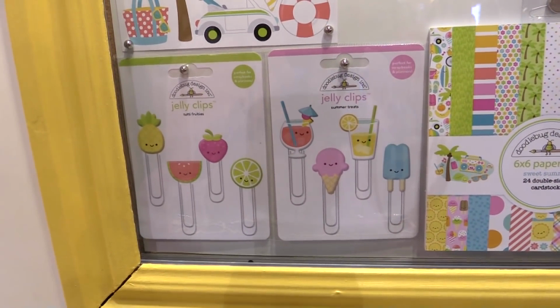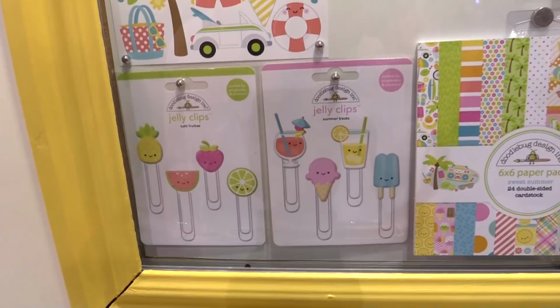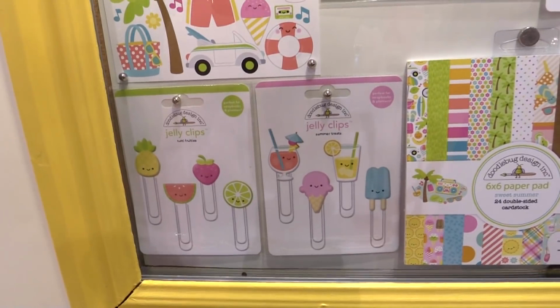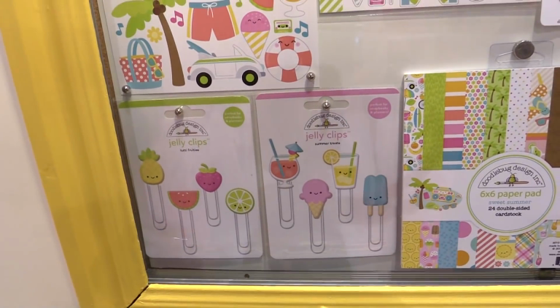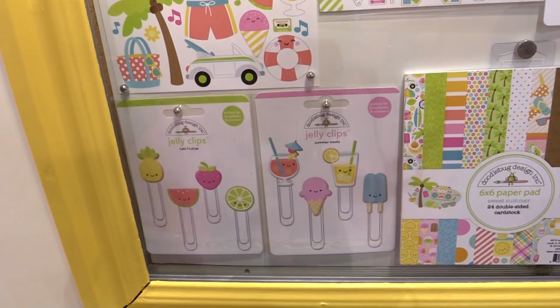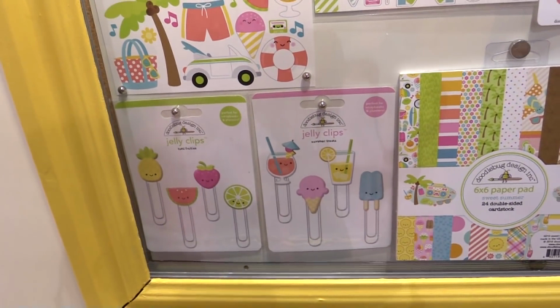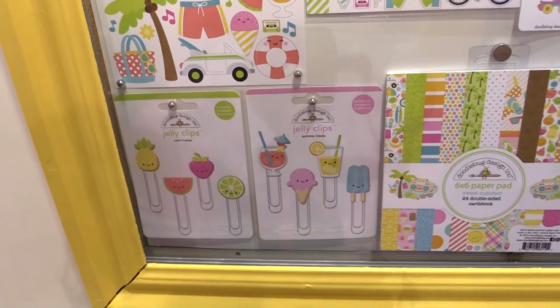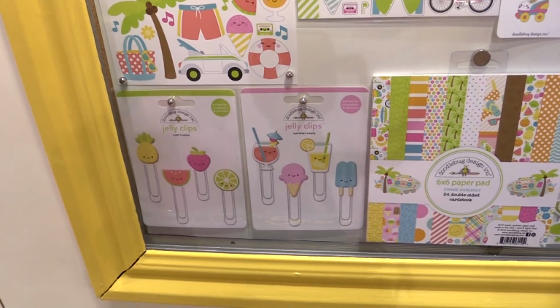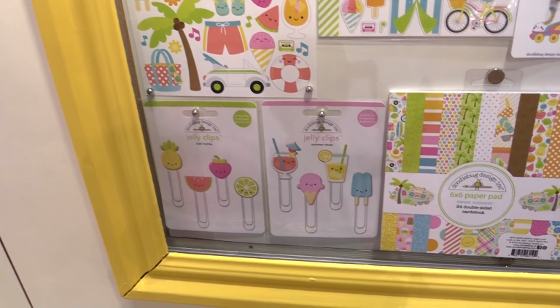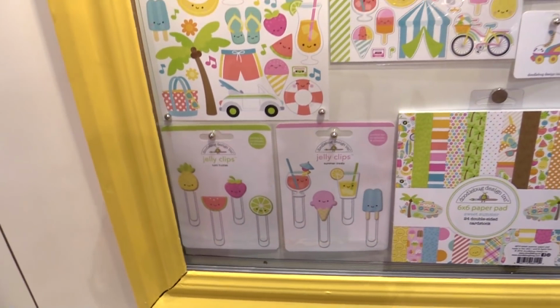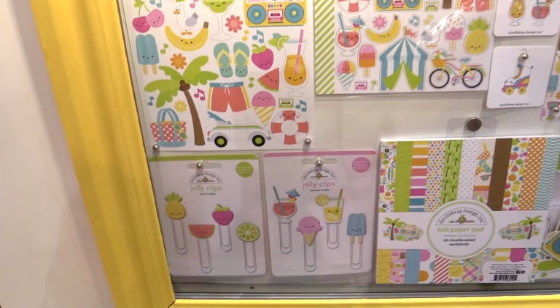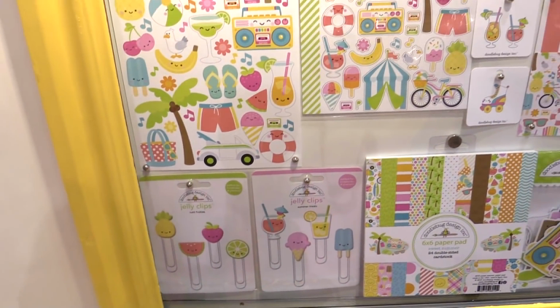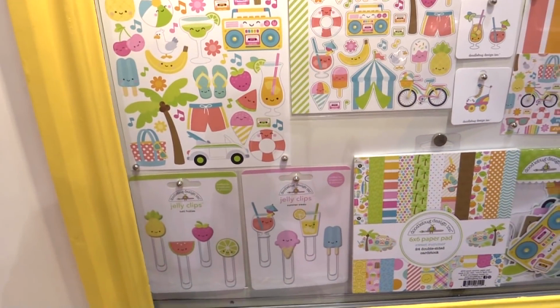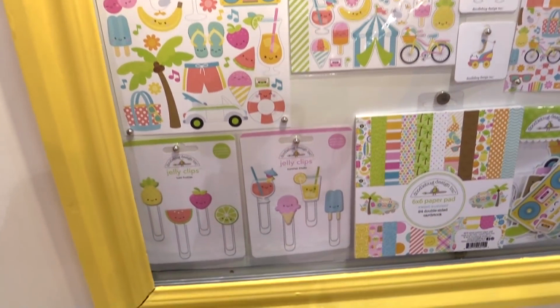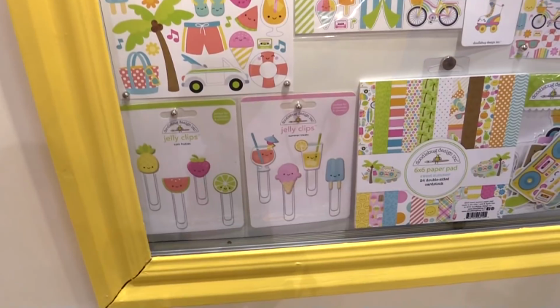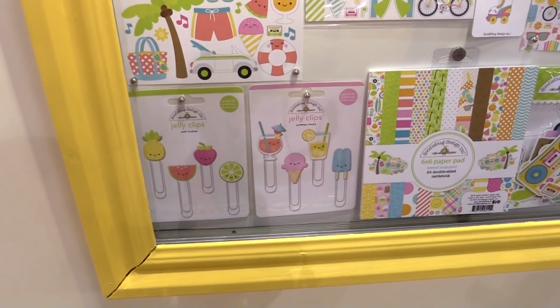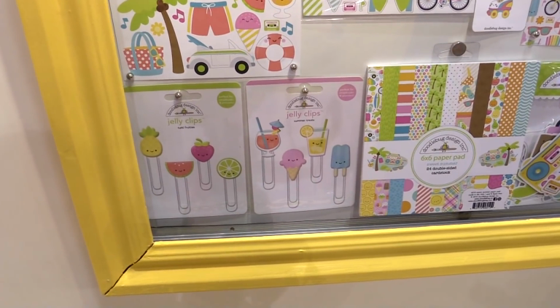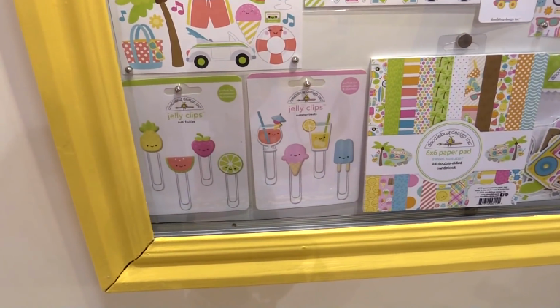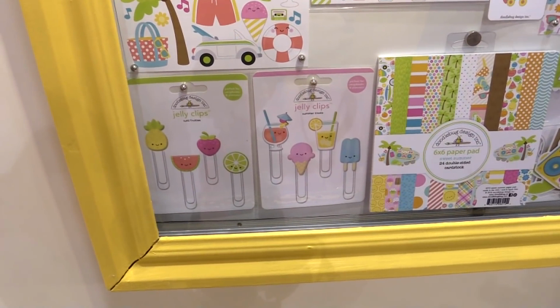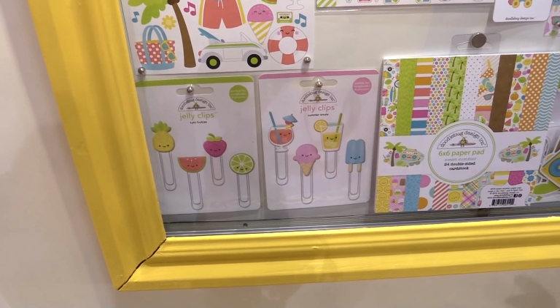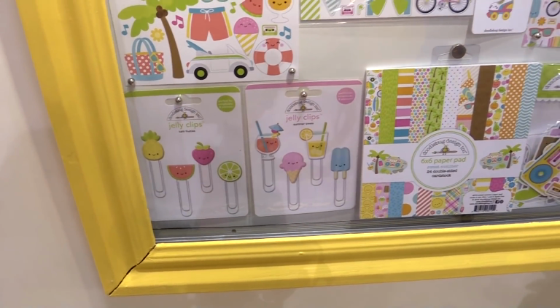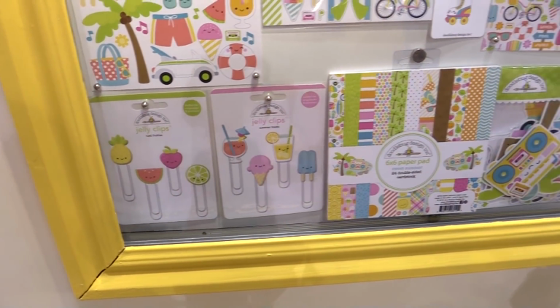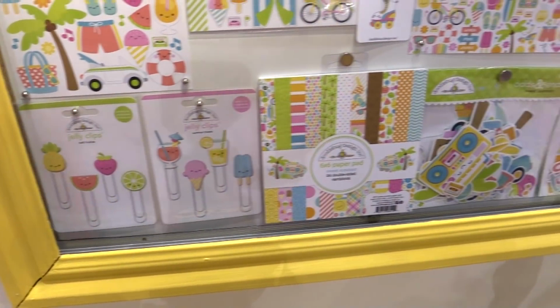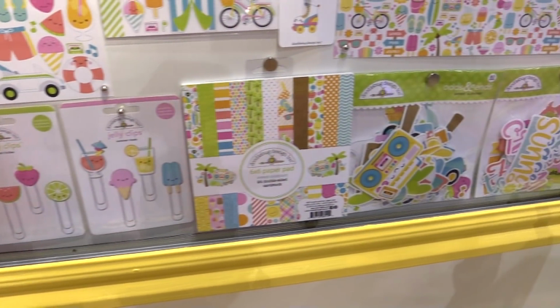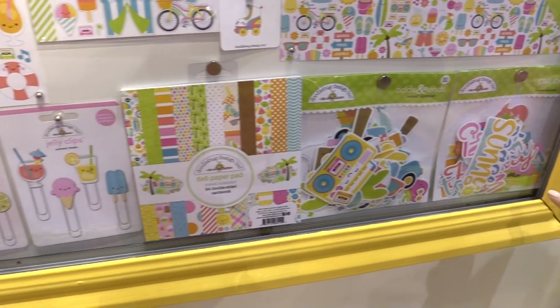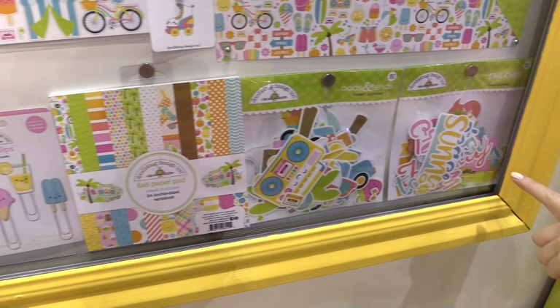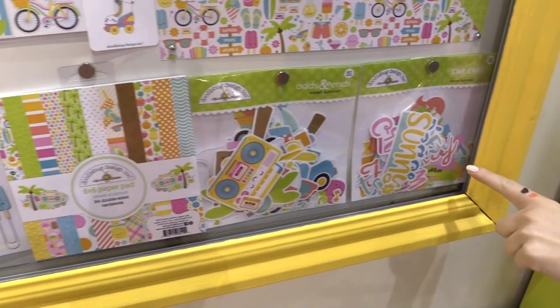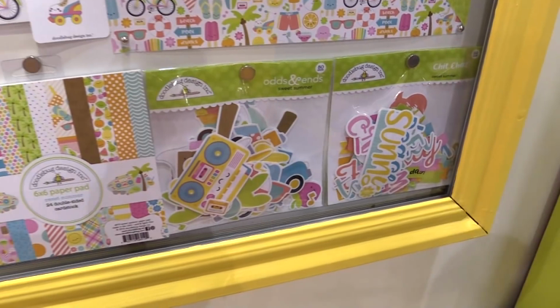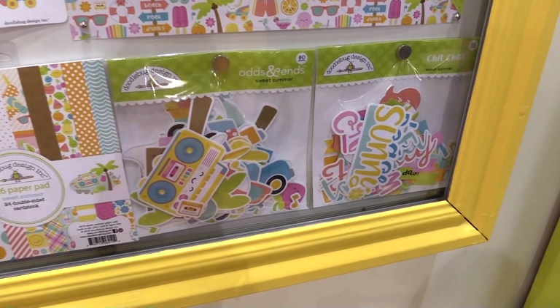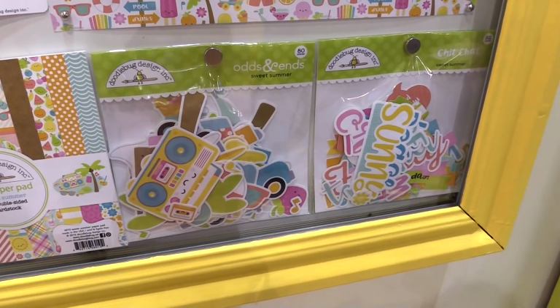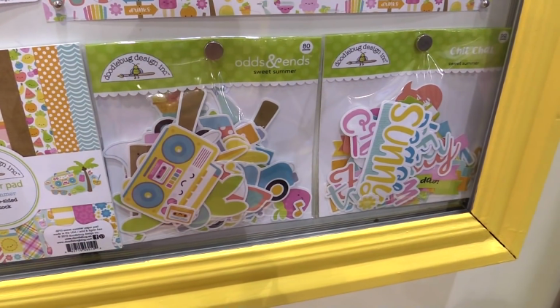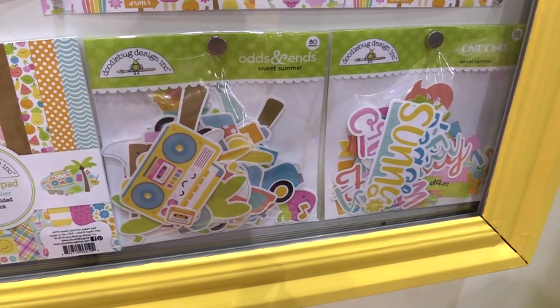We're looking at the jelly clips right now. Those are just printed images, but essentially these clips are kind of like a jelly rubbery top, so super fun.